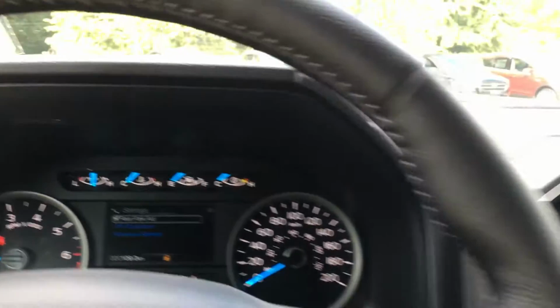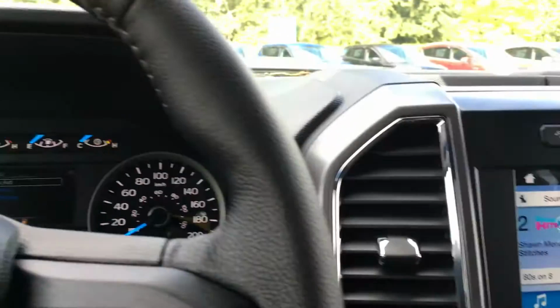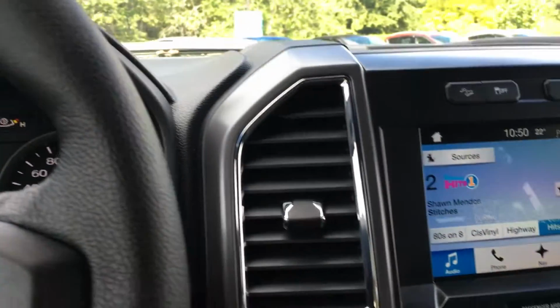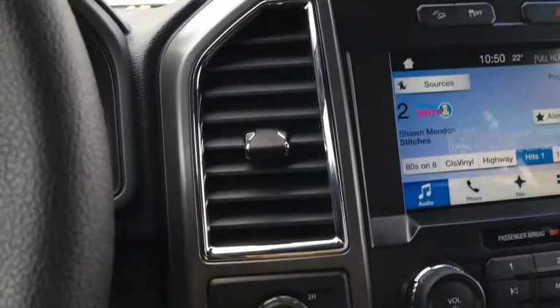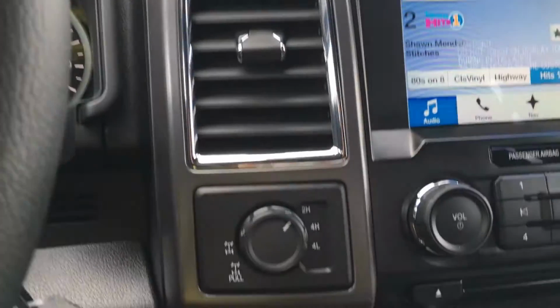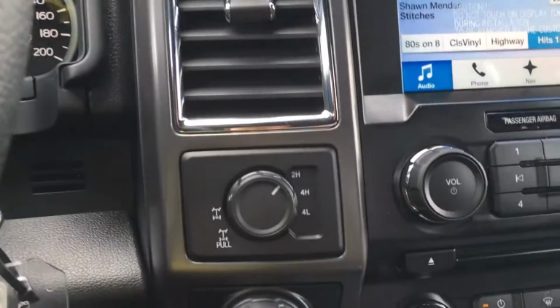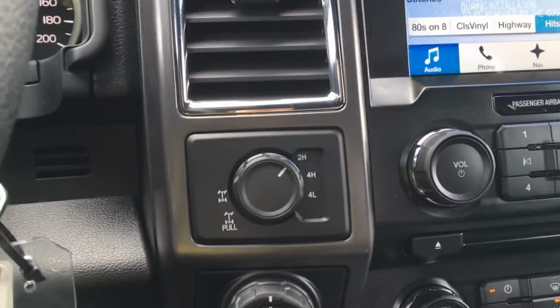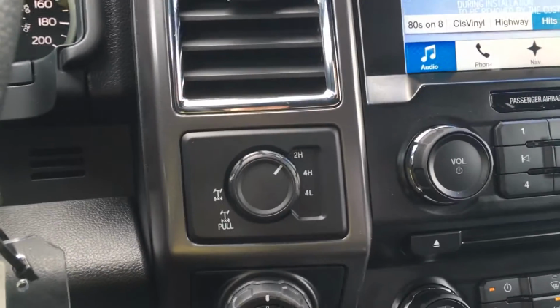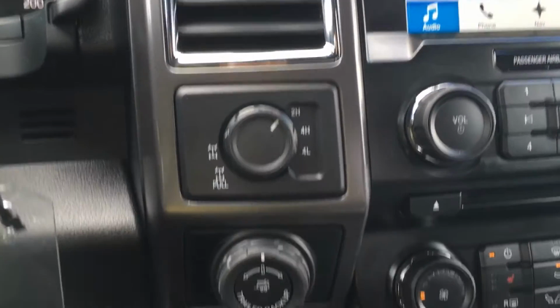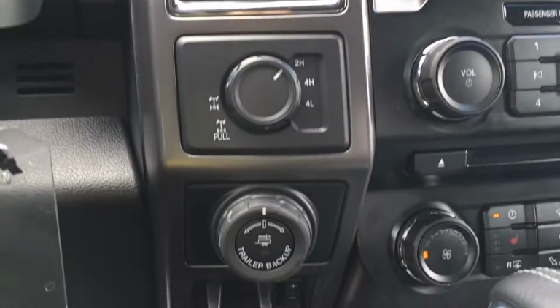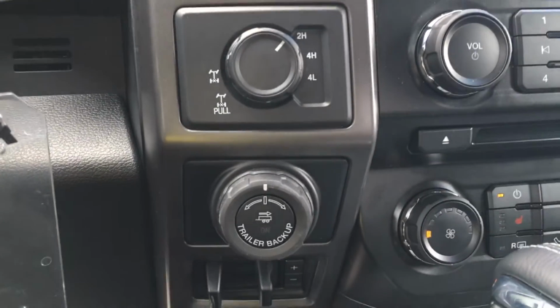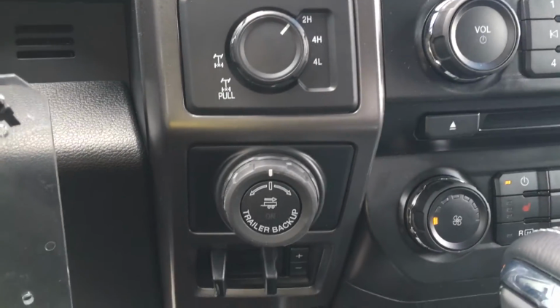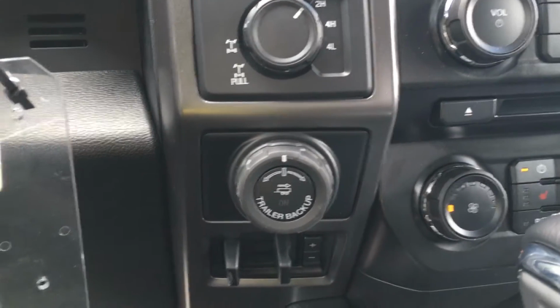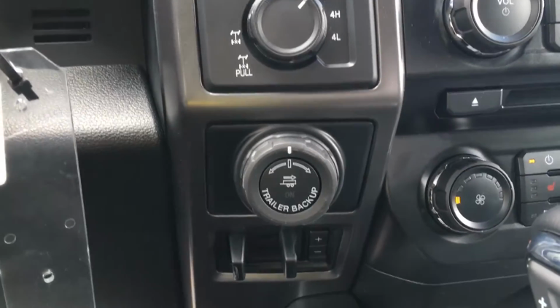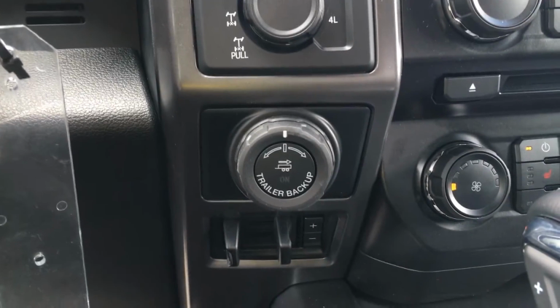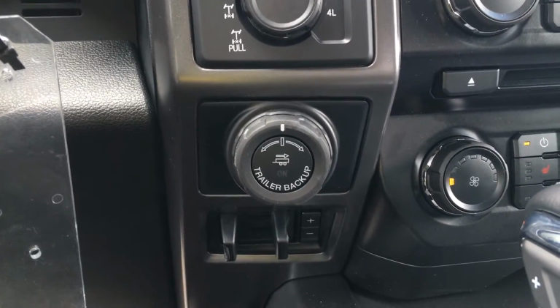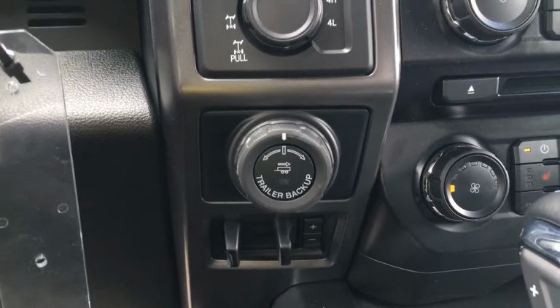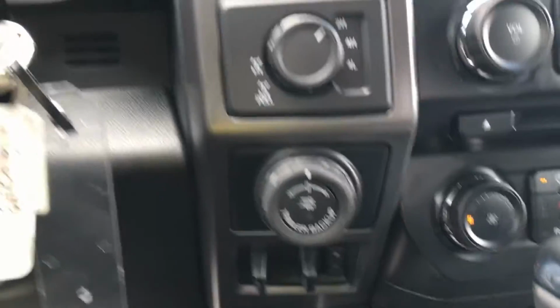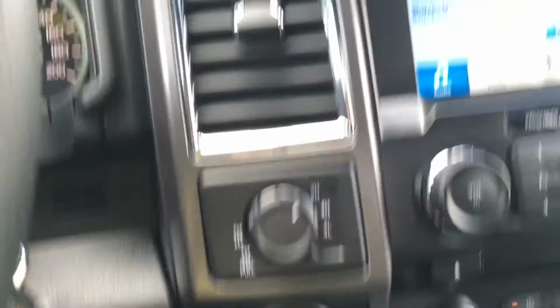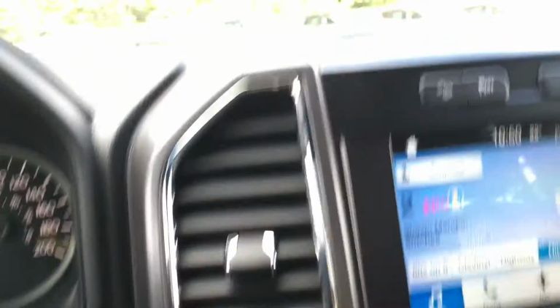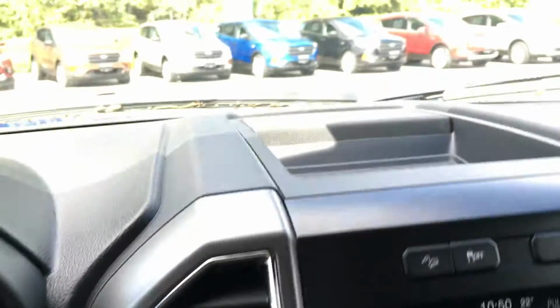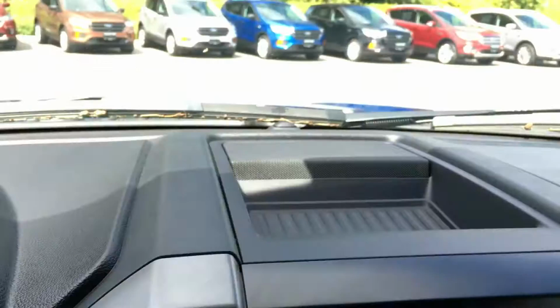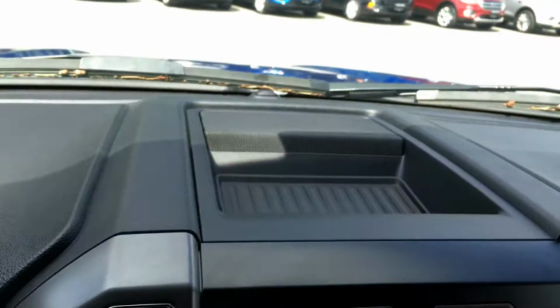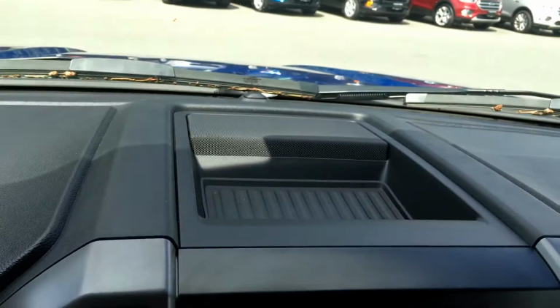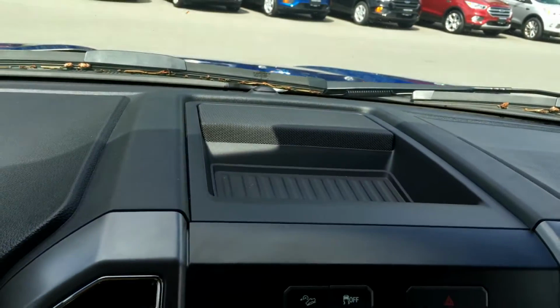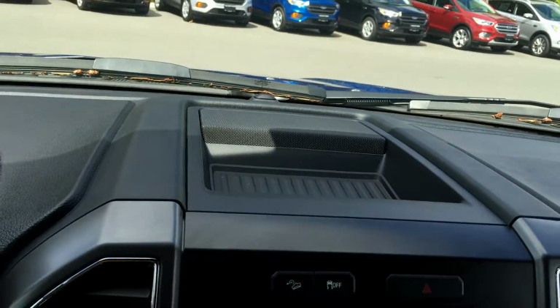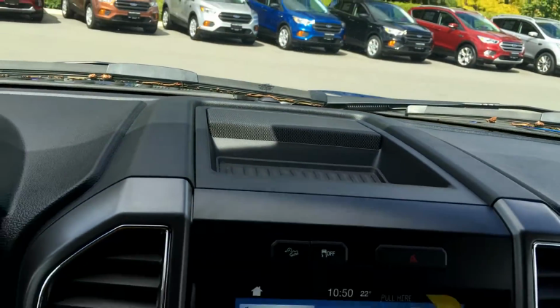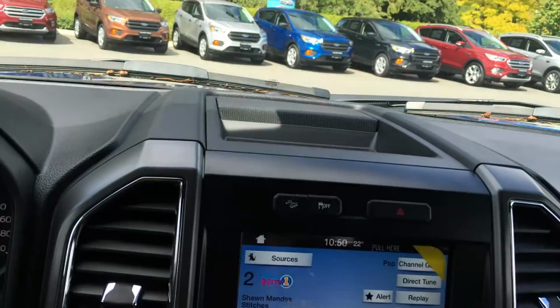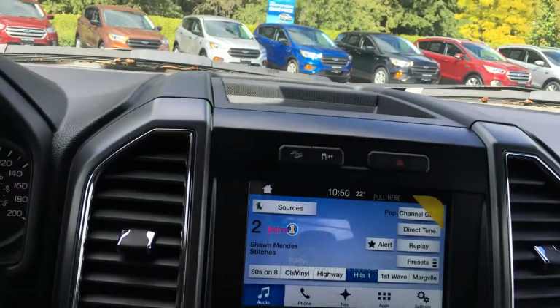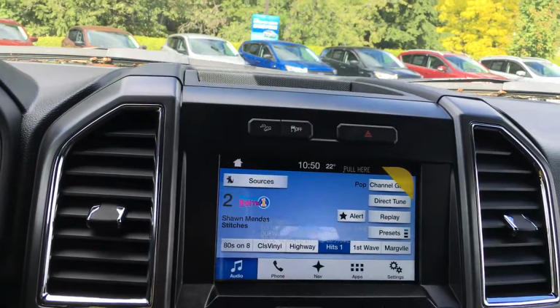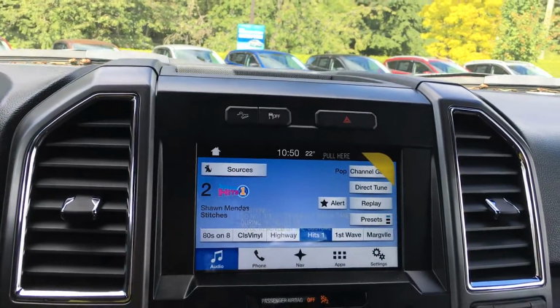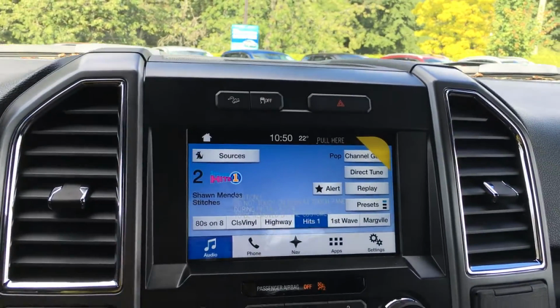Right beside the steering wheel, you have the 4x4 with locking differential, as well as the Pro Trailer Backup and Integrated Trailer Brake Controller. On top of the media center, you have a perfect storage spot for any Bluetooth device or phone.